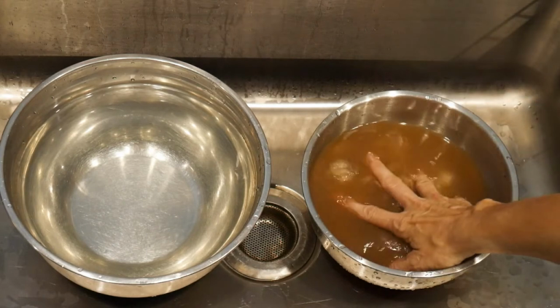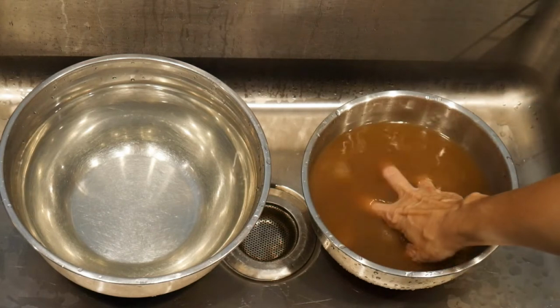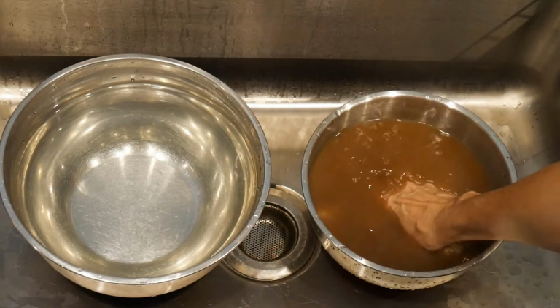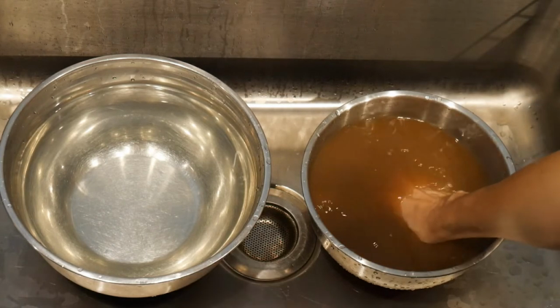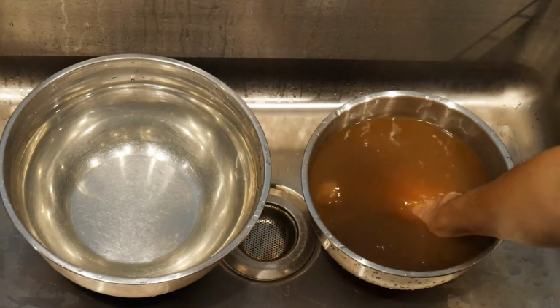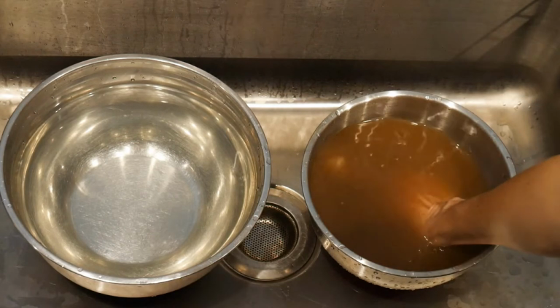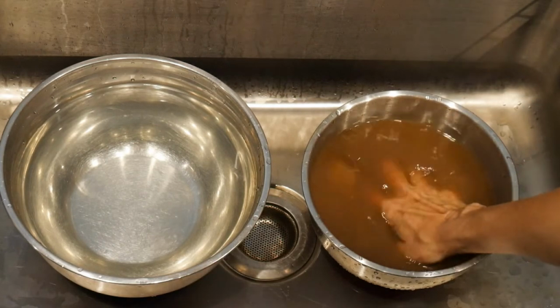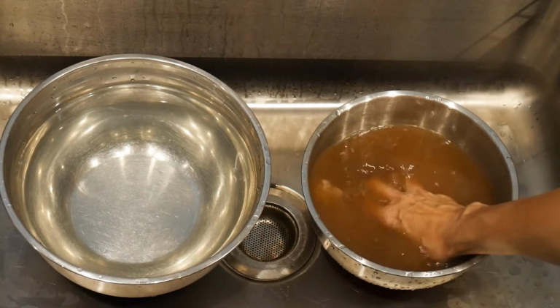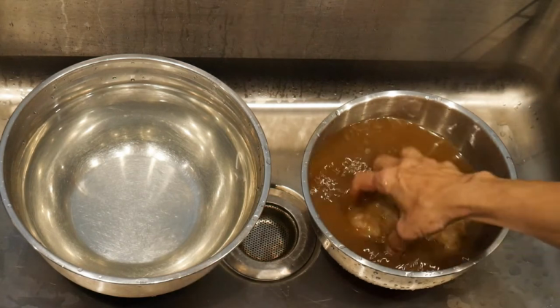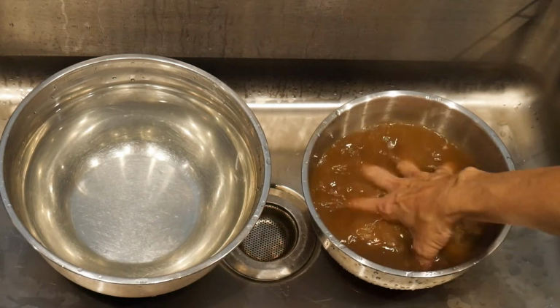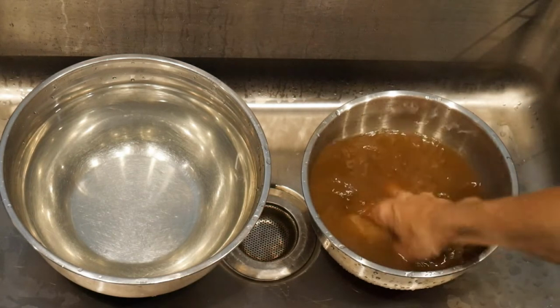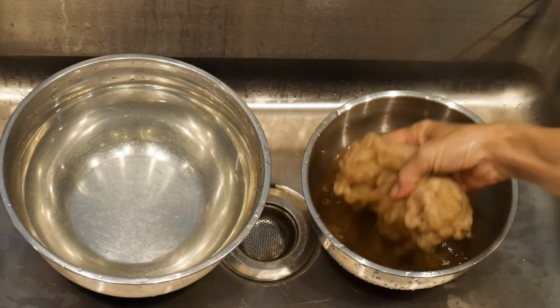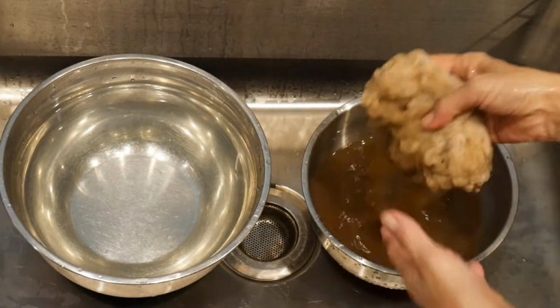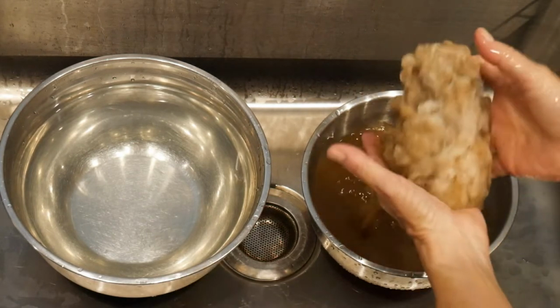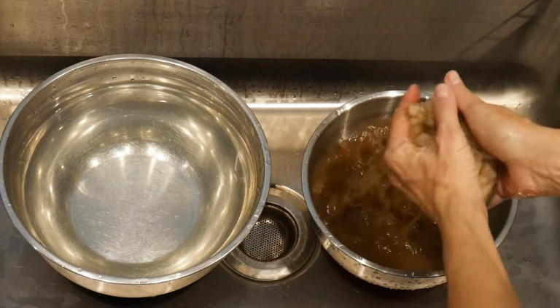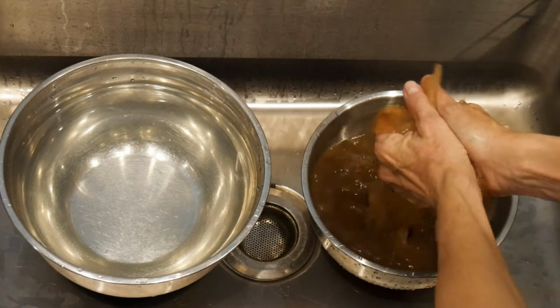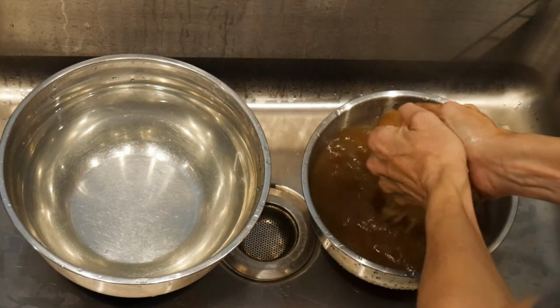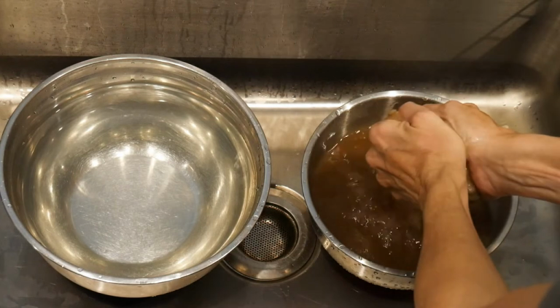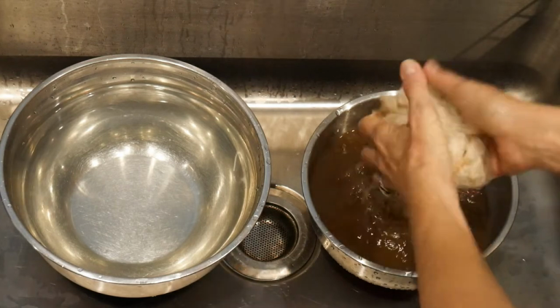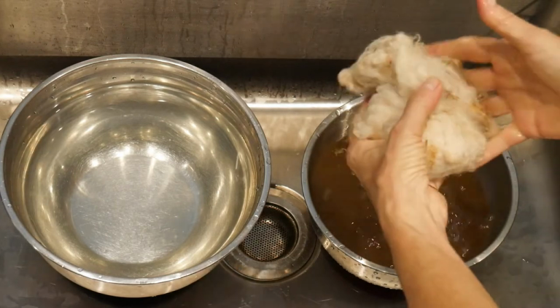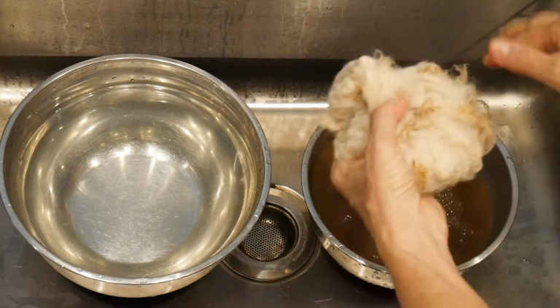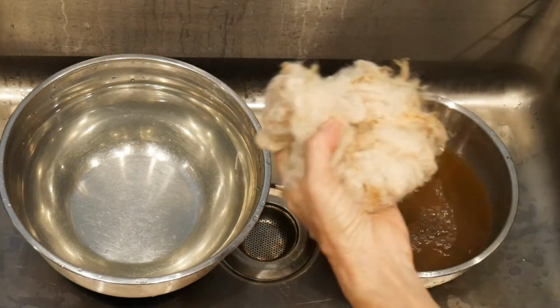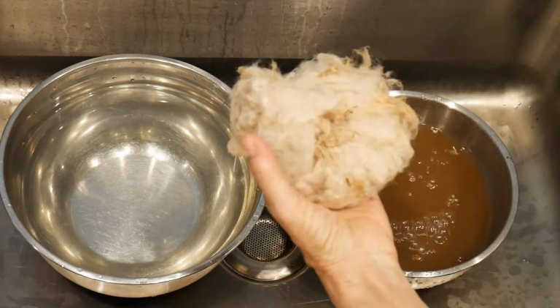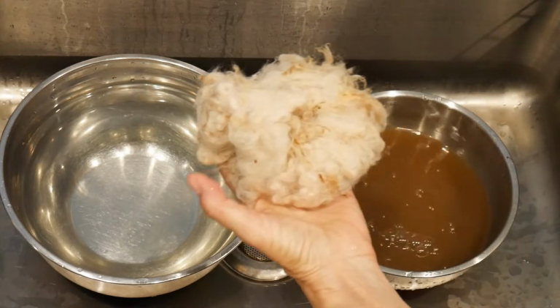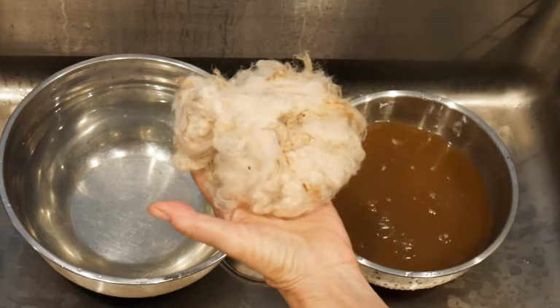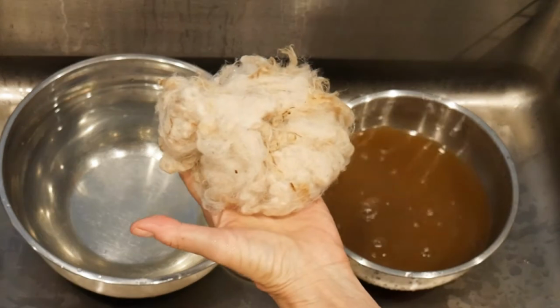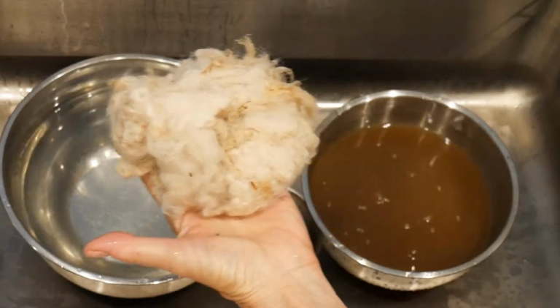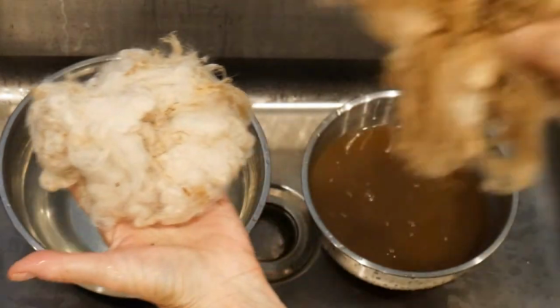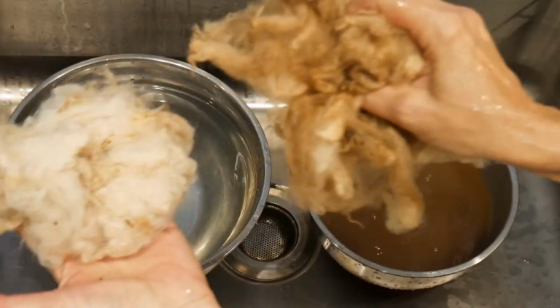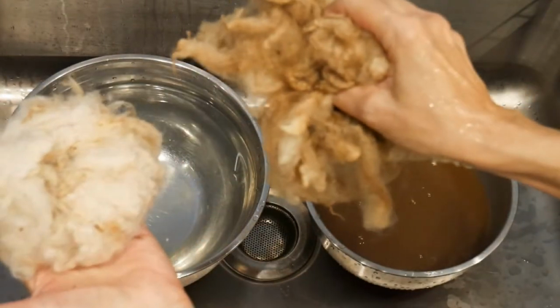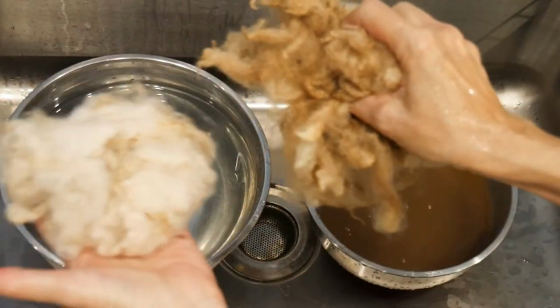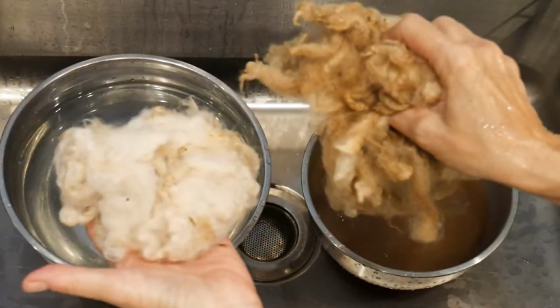I just wanted to show you that I soaked it first — look at all the dirt that came out of that — and this is what it looks like just being rinsed.